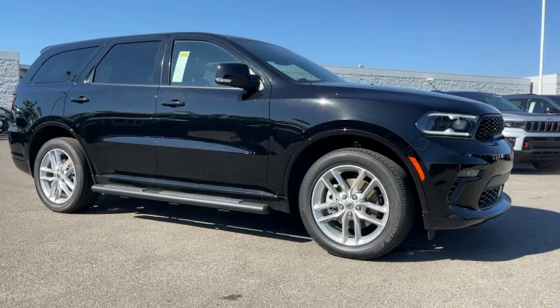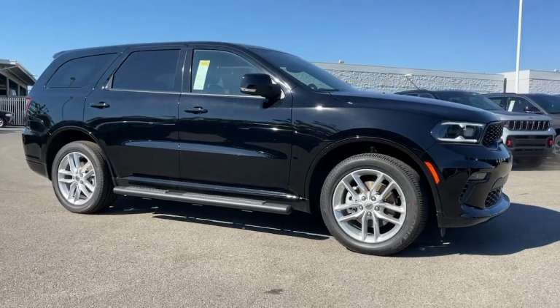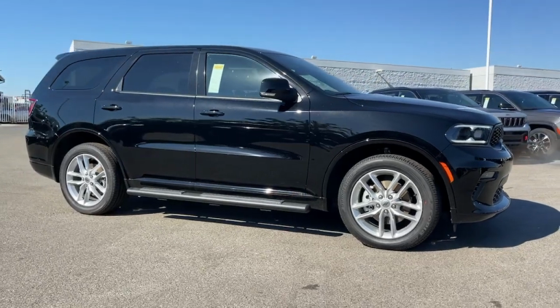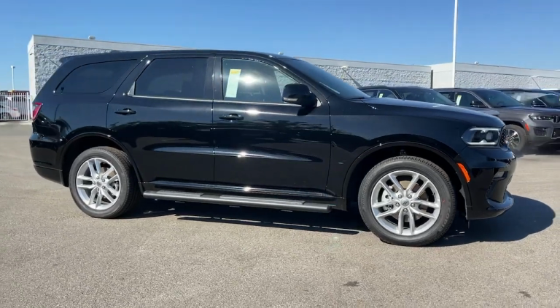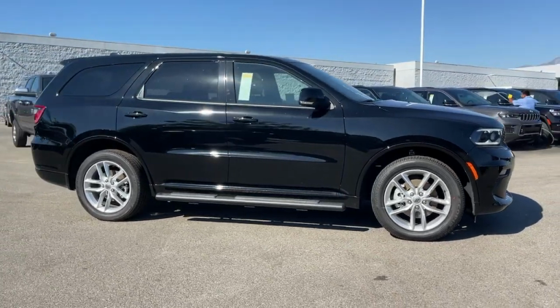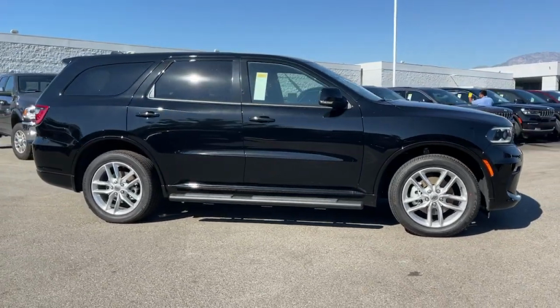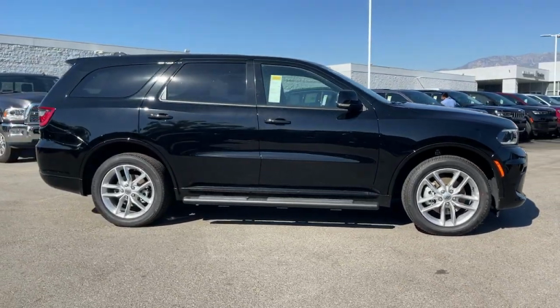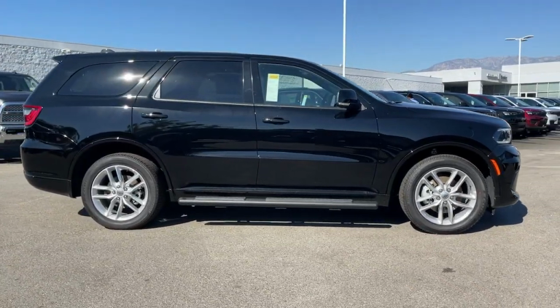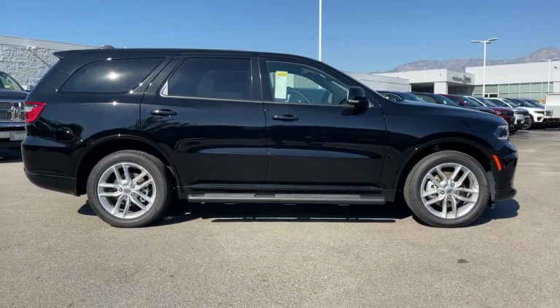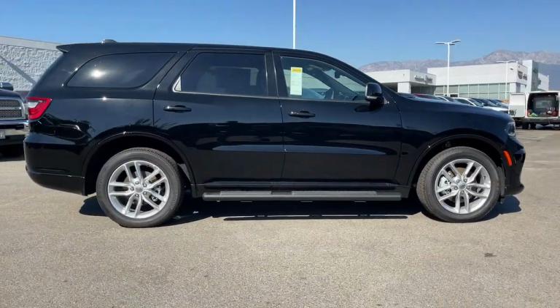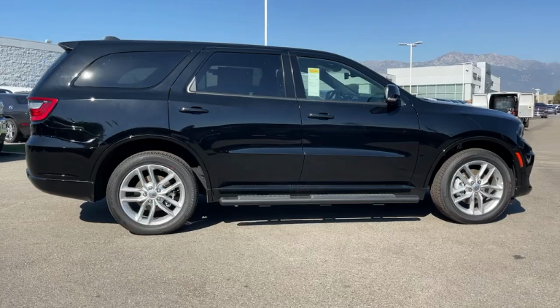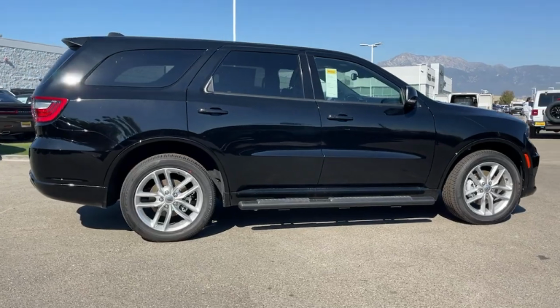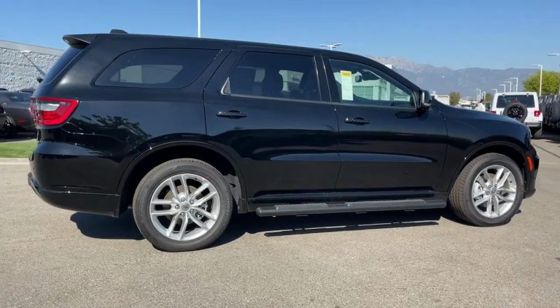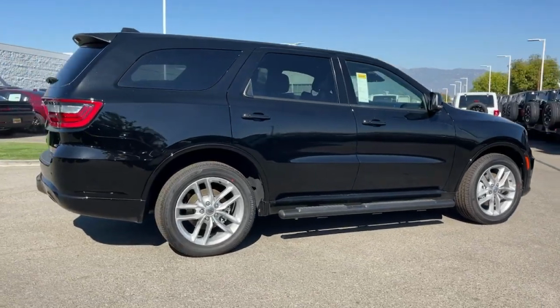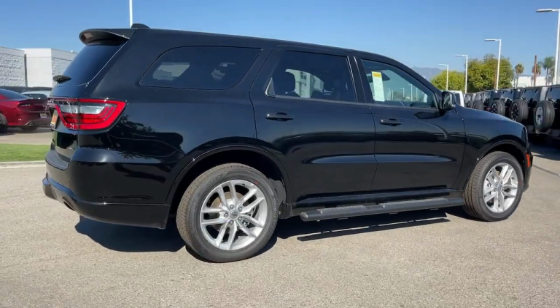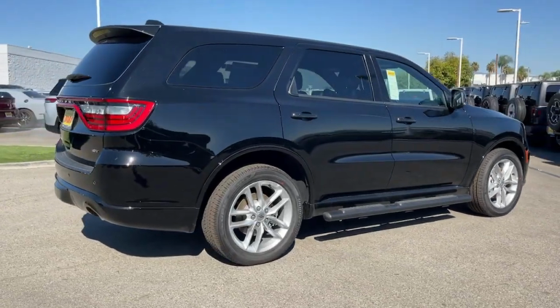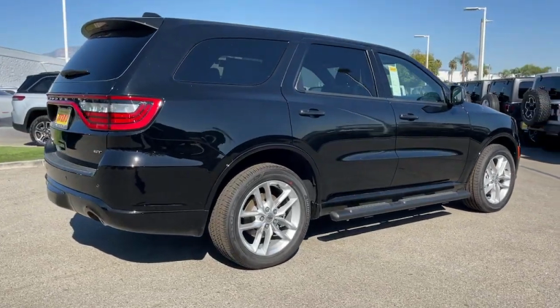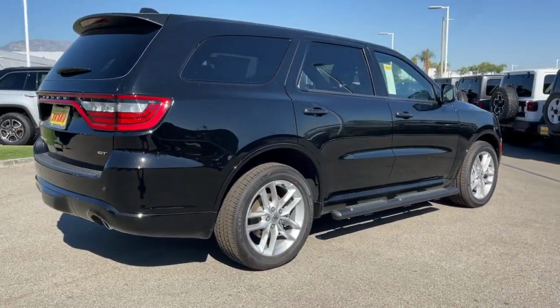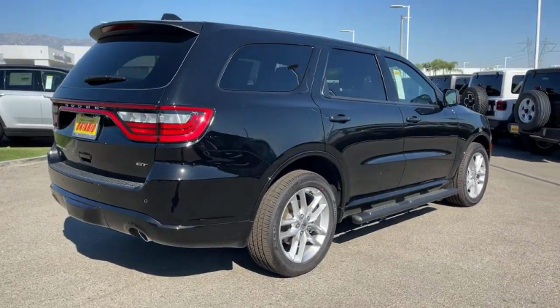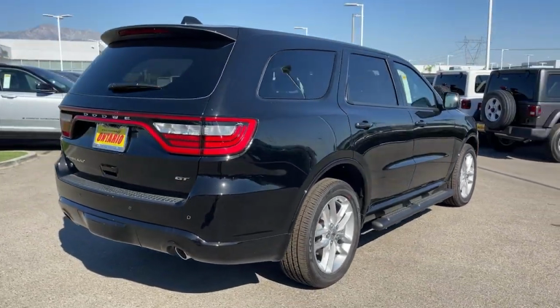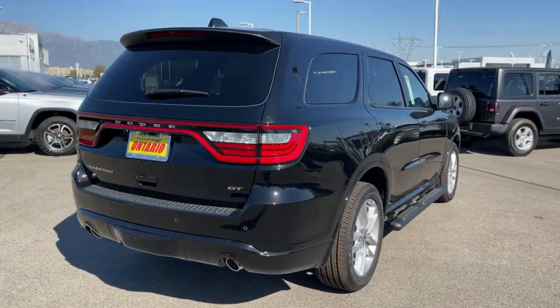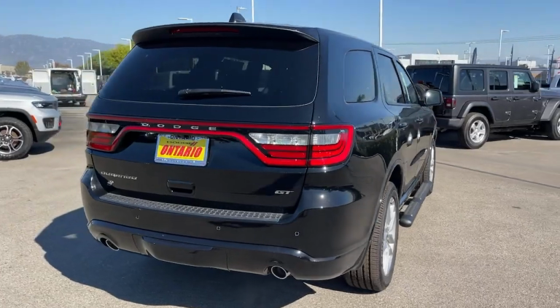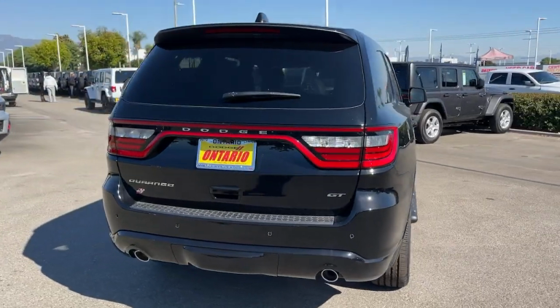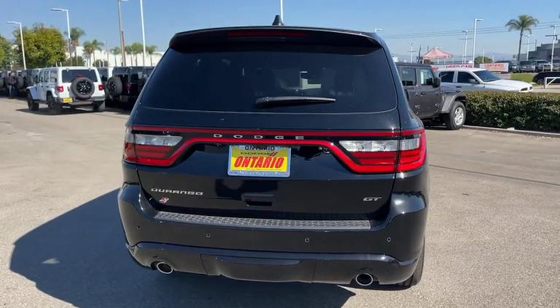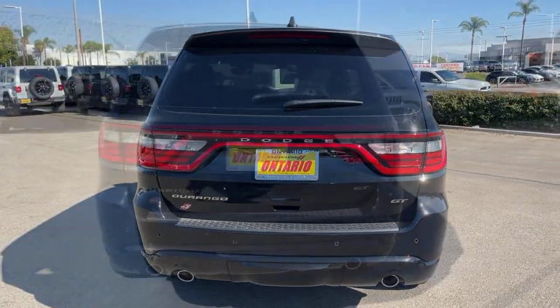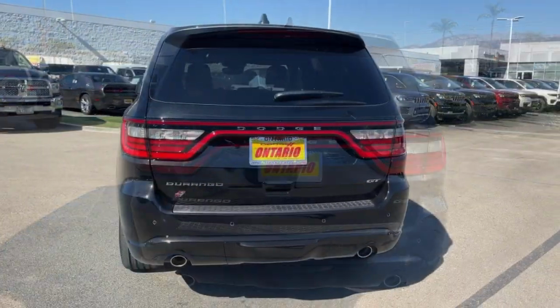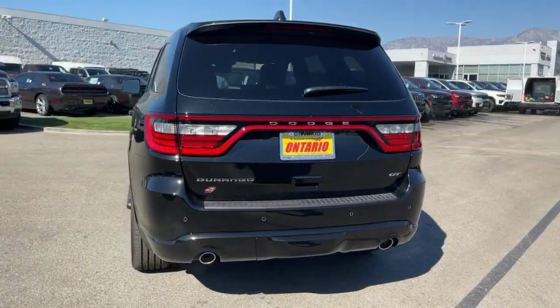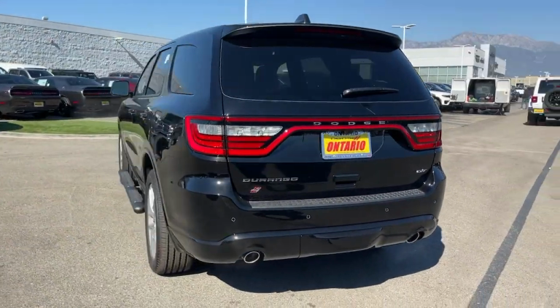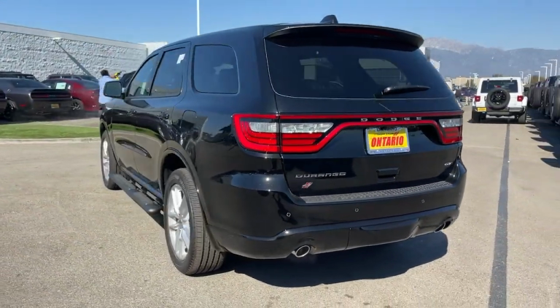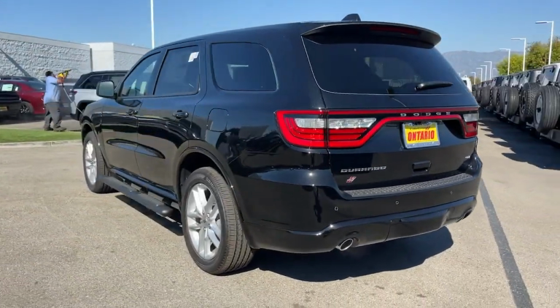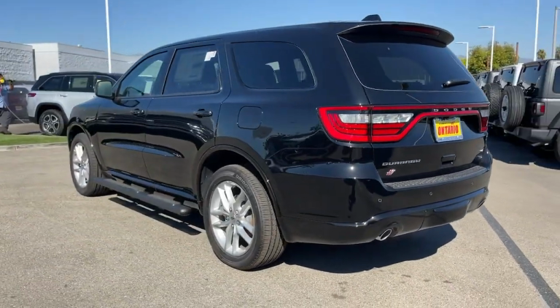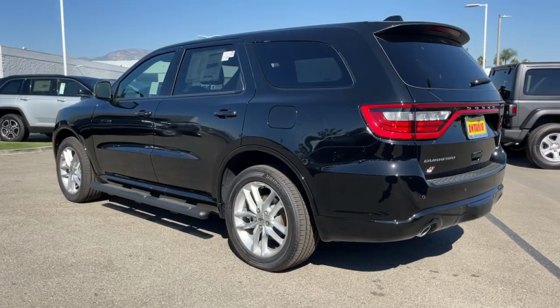Get acquainted with the 2022 Dodge Durango. The Durango delivers rugged full-size SUV power and capability, advanced safety features, refined comfort, third-row spaciousness, and the bold spirit born of muscle car heritage.